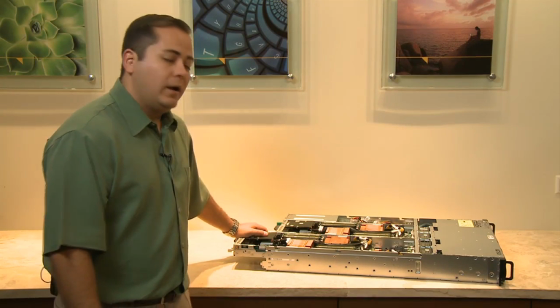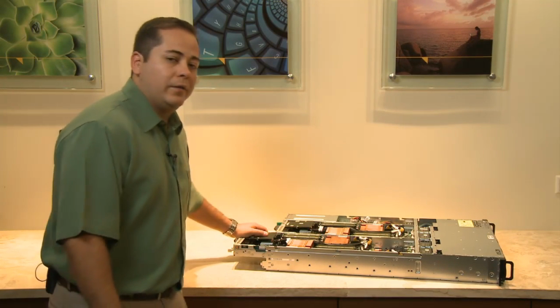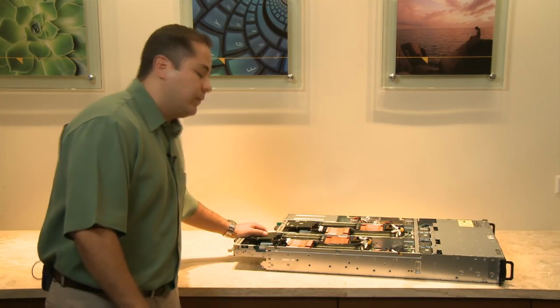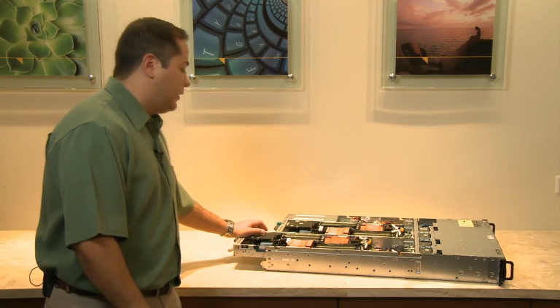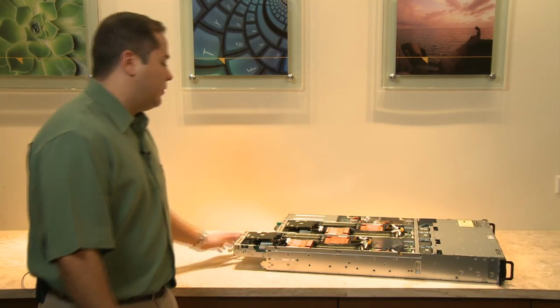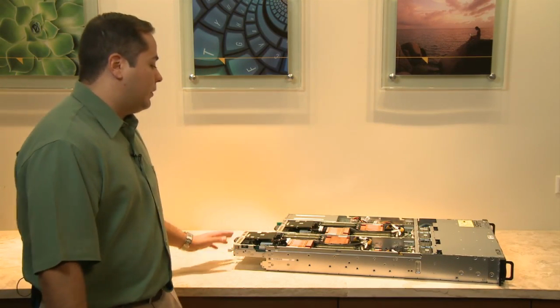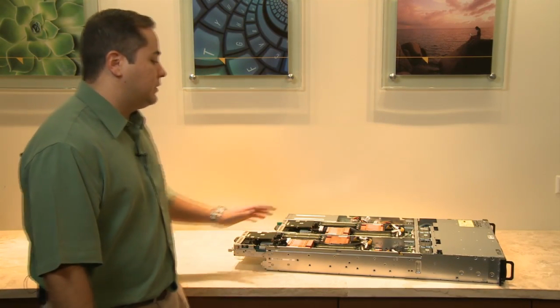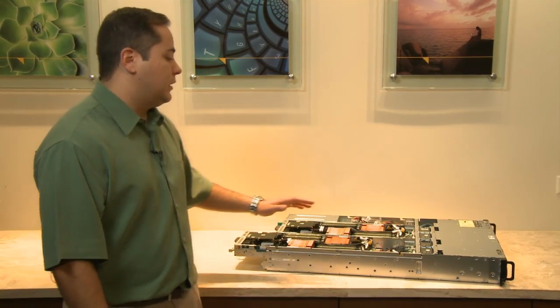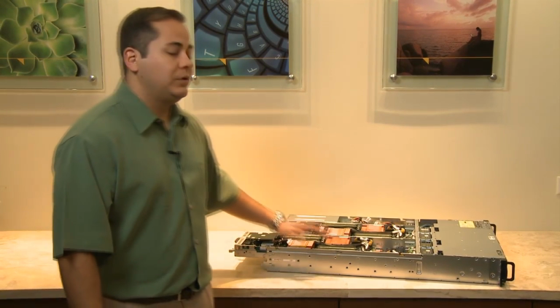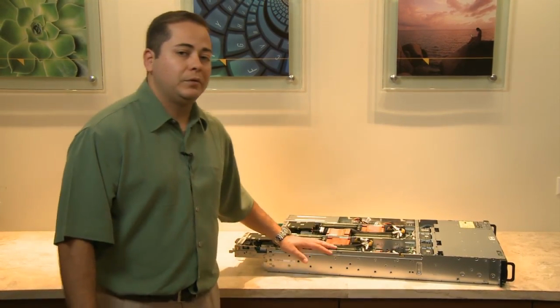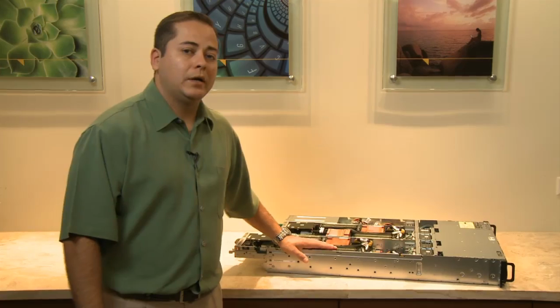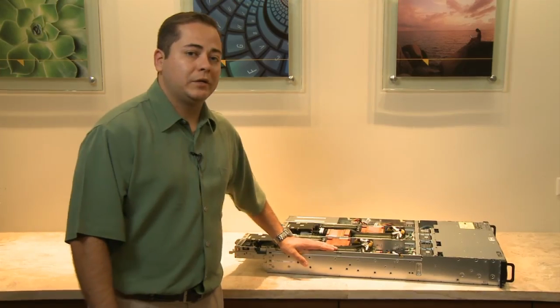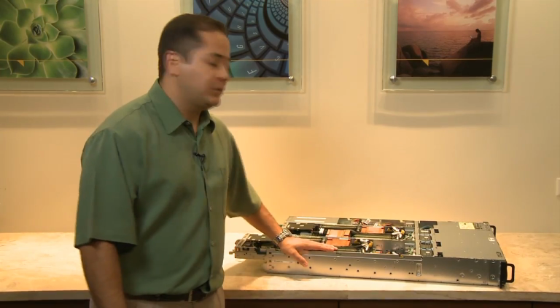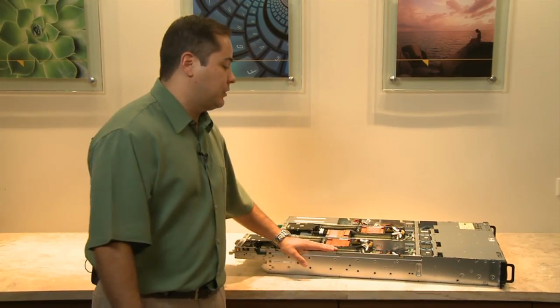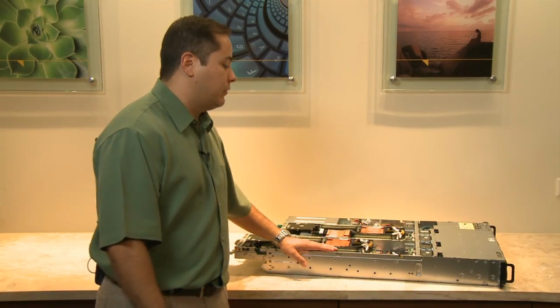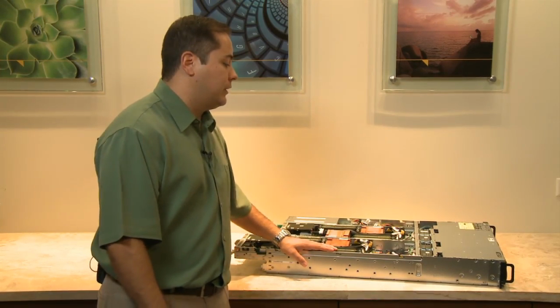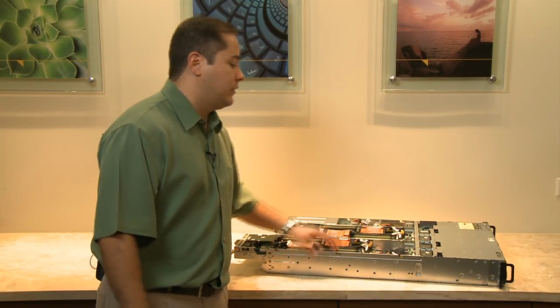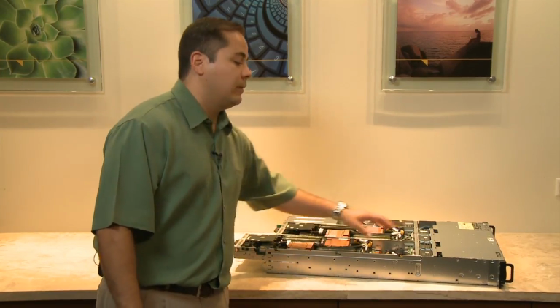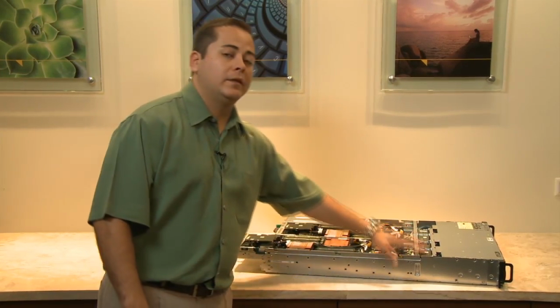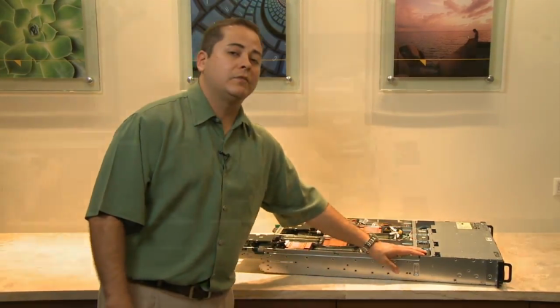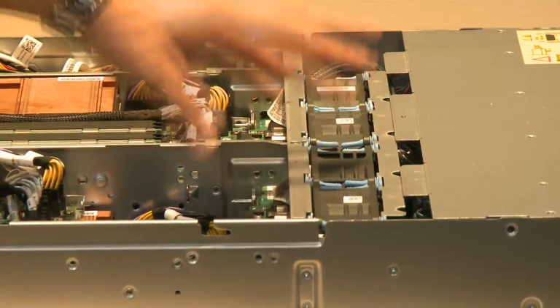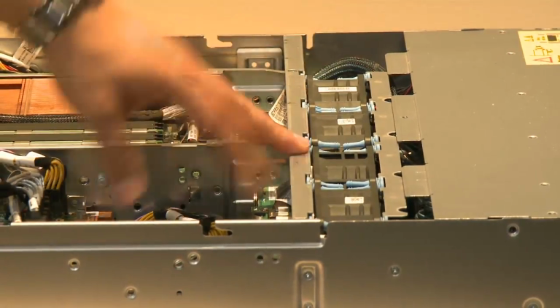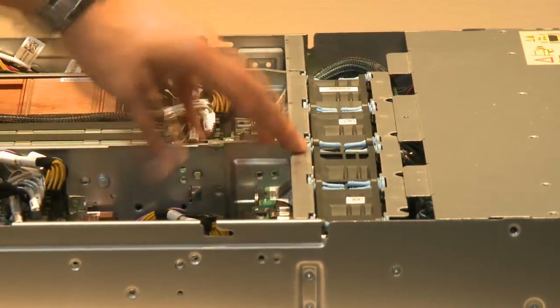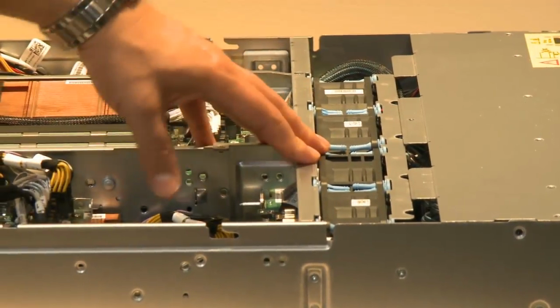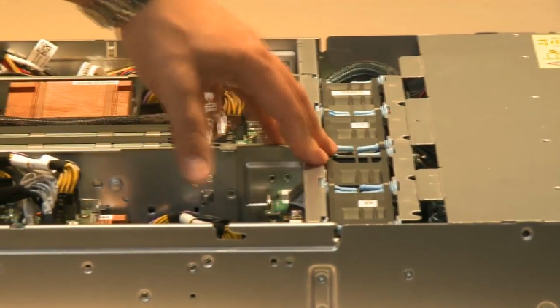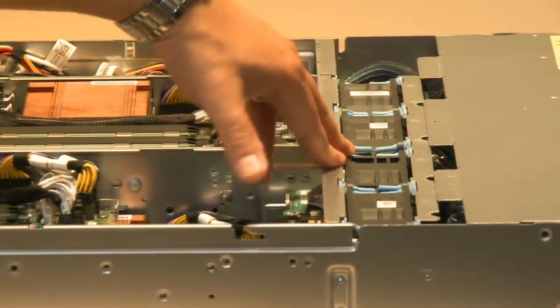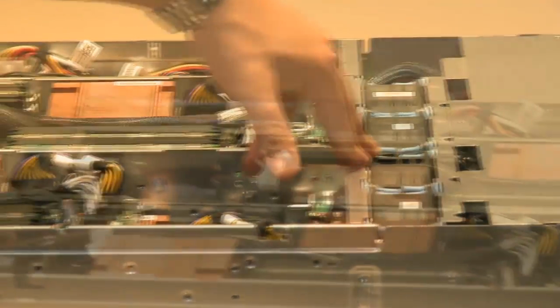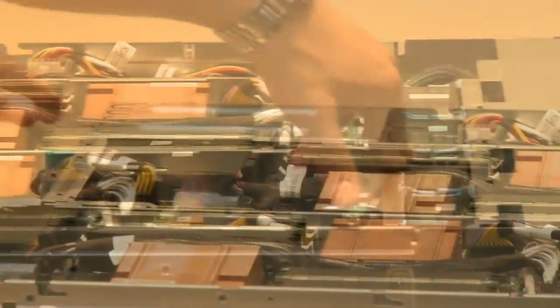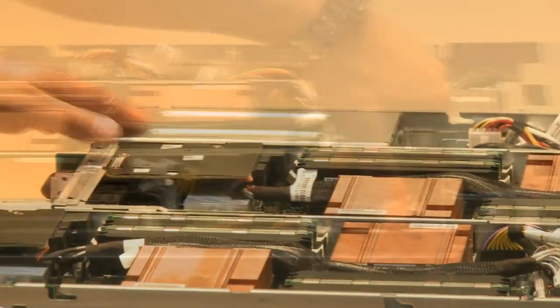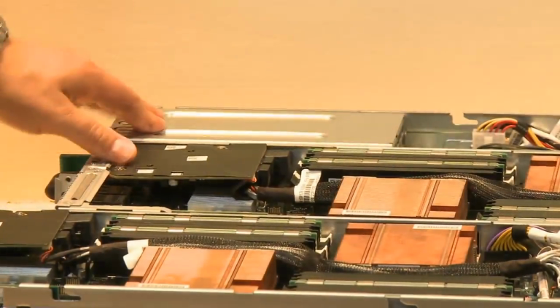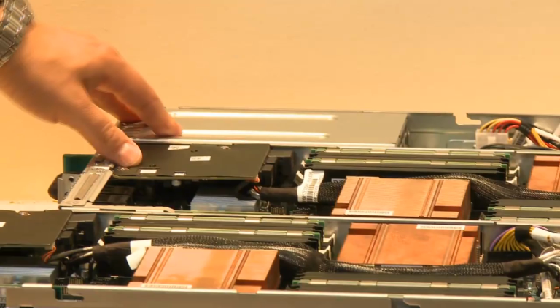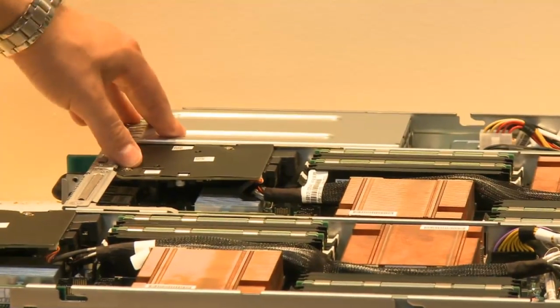The other great thing about this 2U shared infrastructure server is that the servers get to share components for fans and two power supplies.